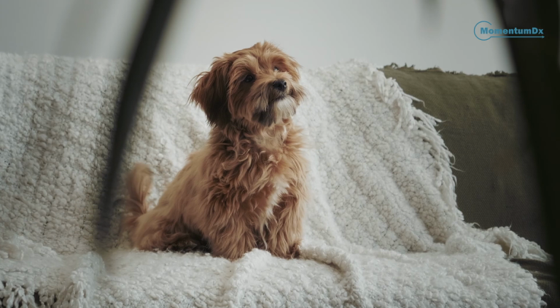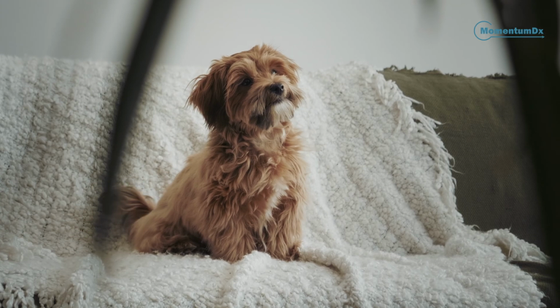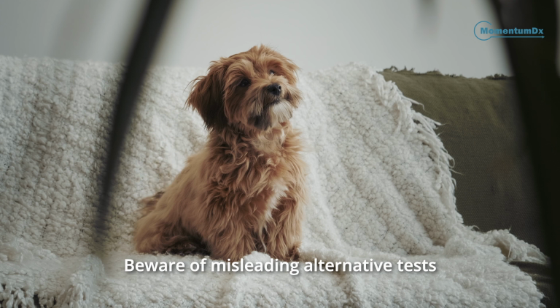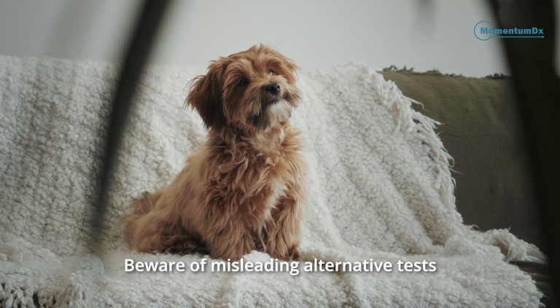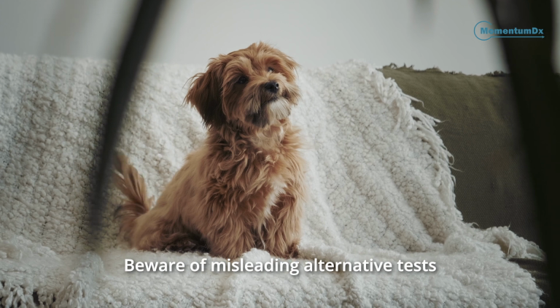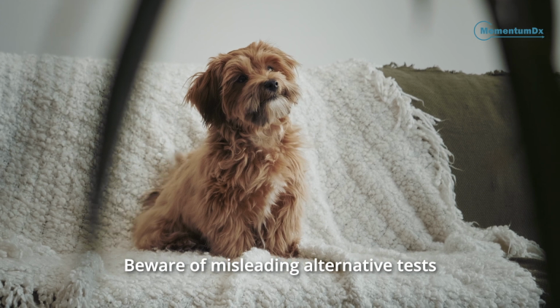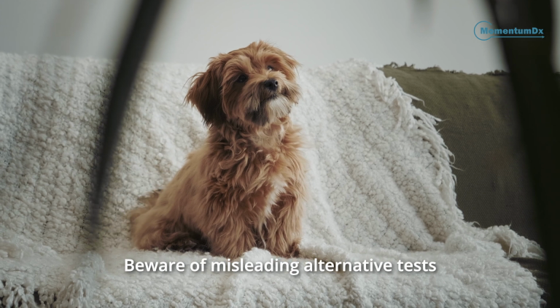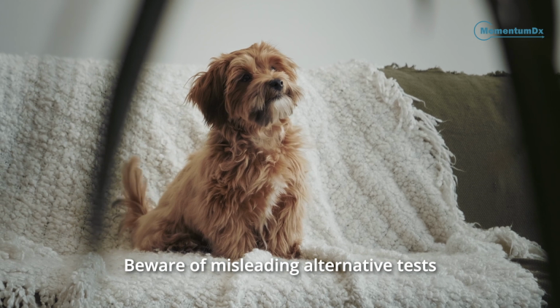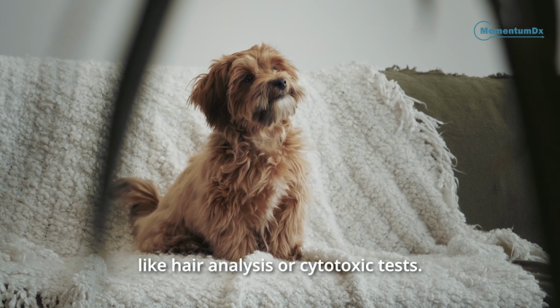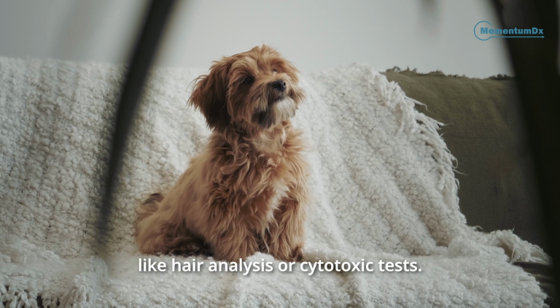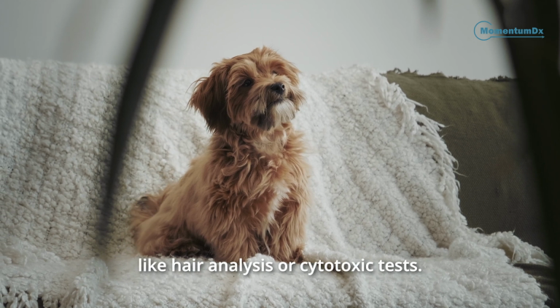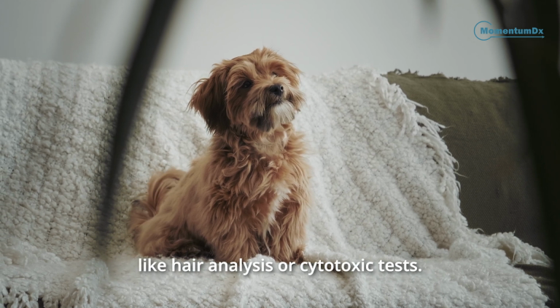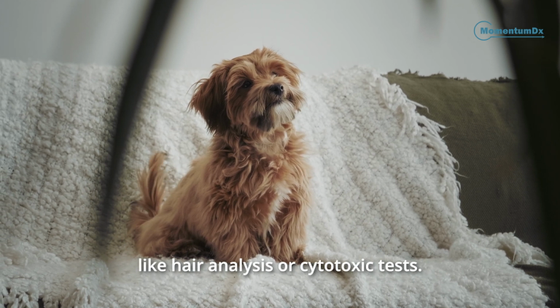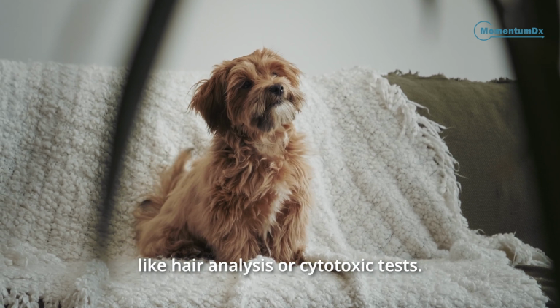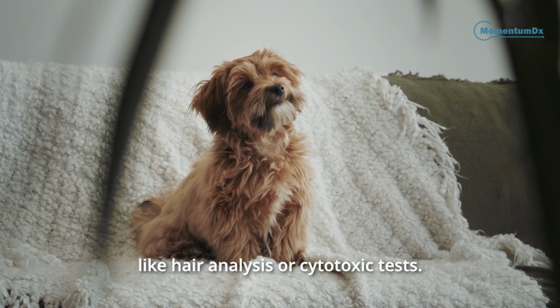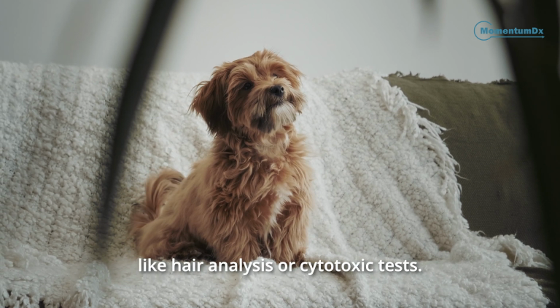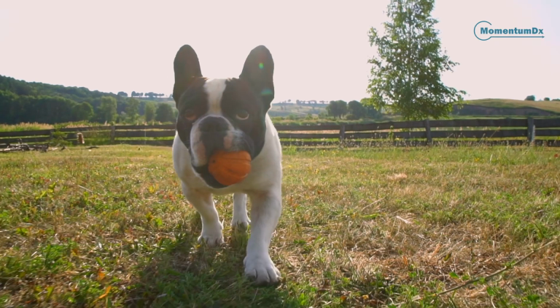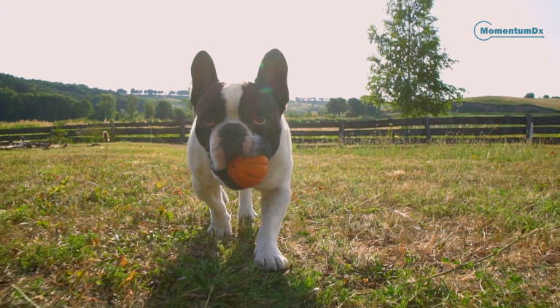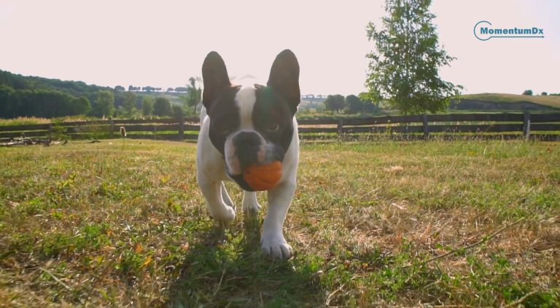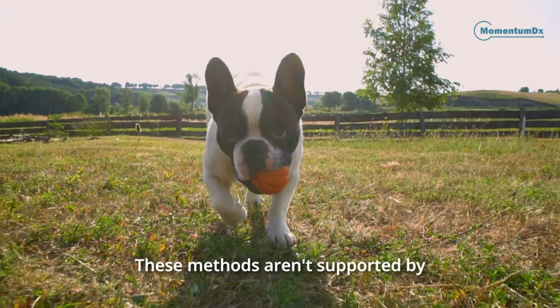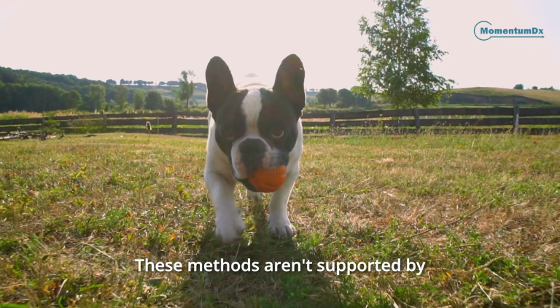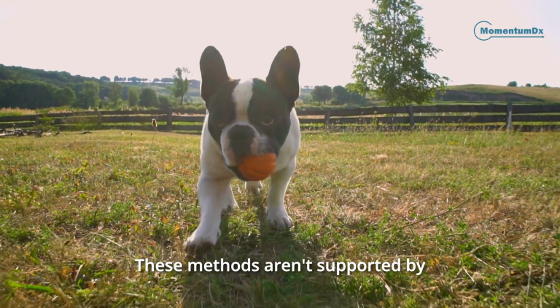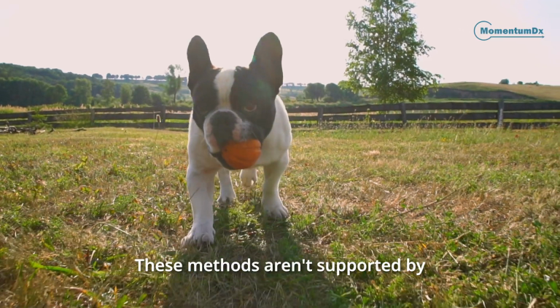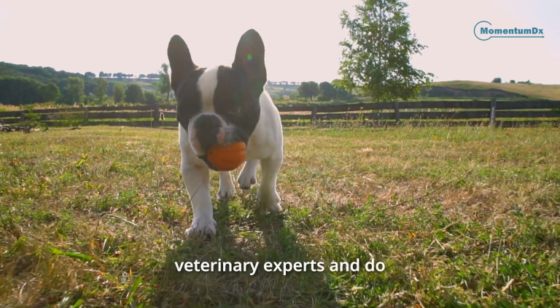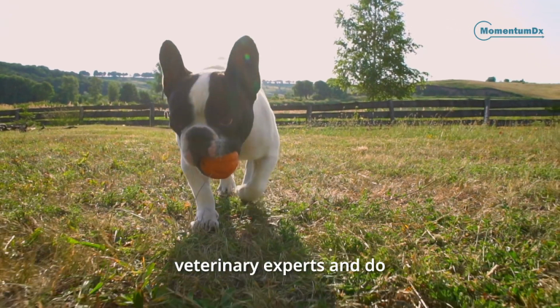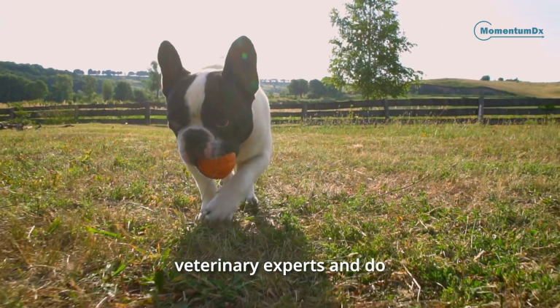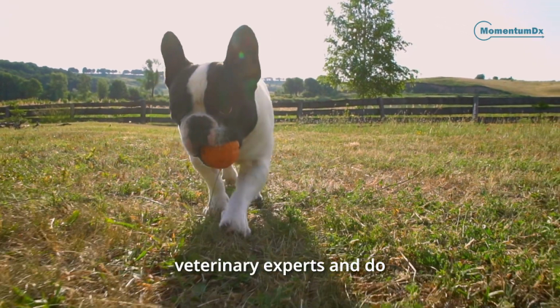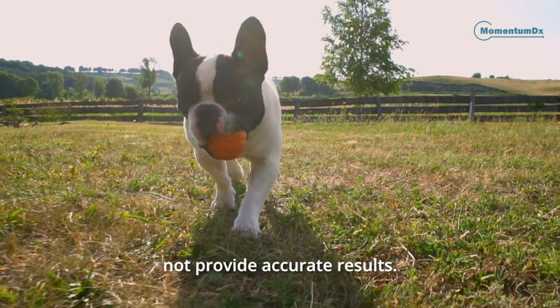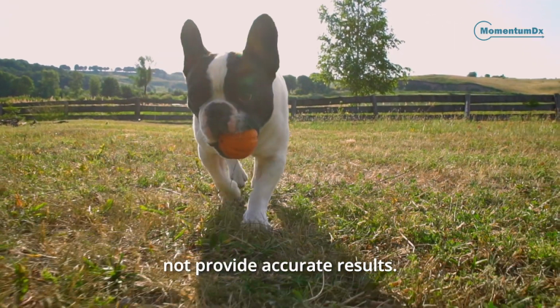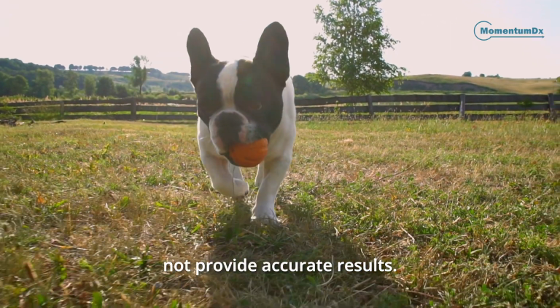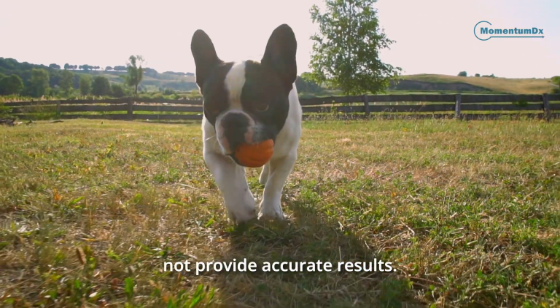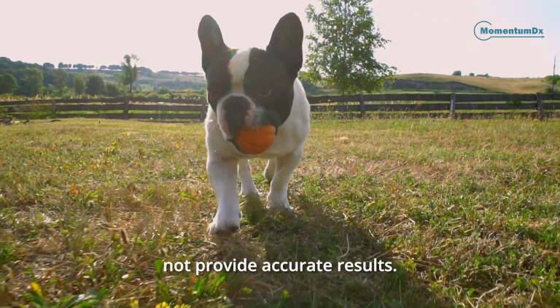Beware of misleading alternative tests like hair analysis or cytotoxic tests. These methods aren't supported by veterinary experts and do not provide accurate results.